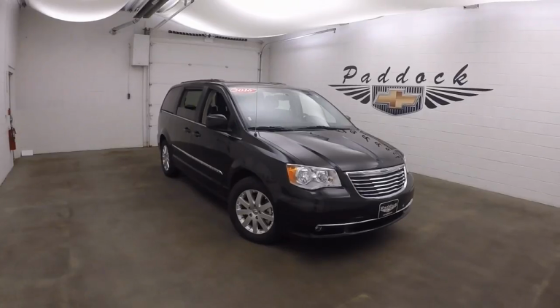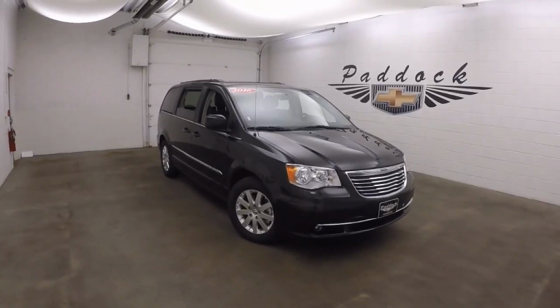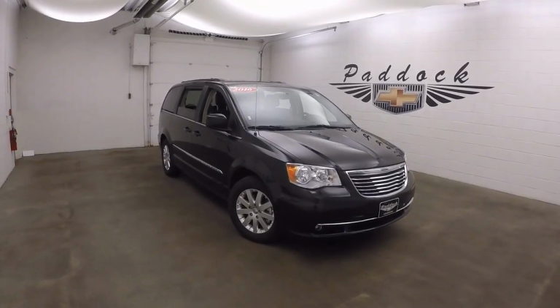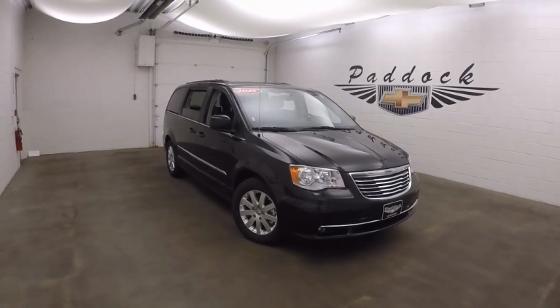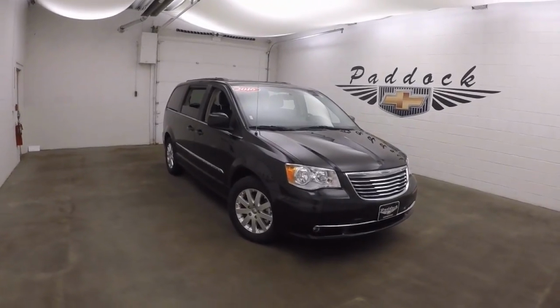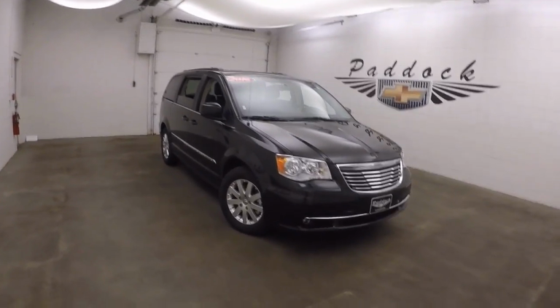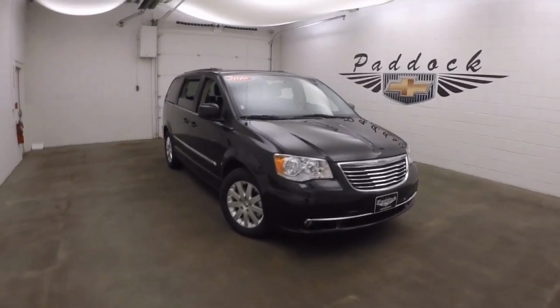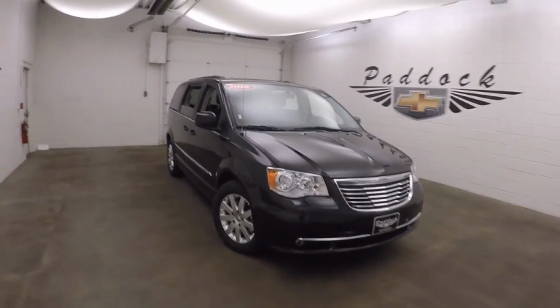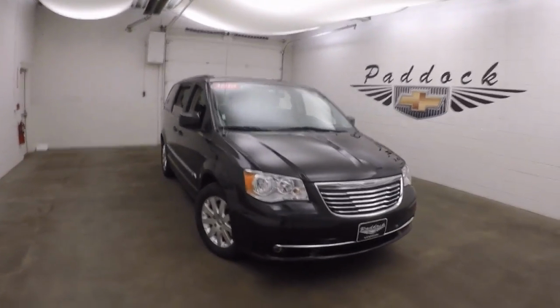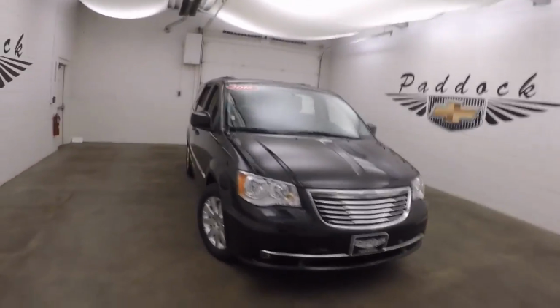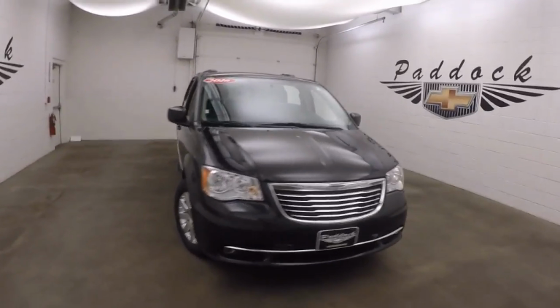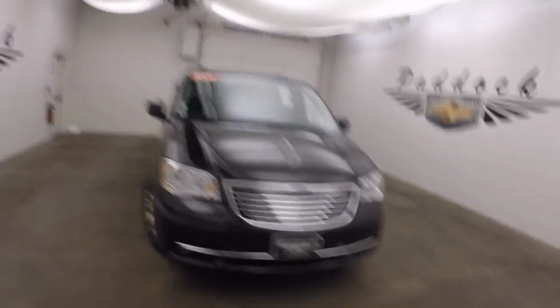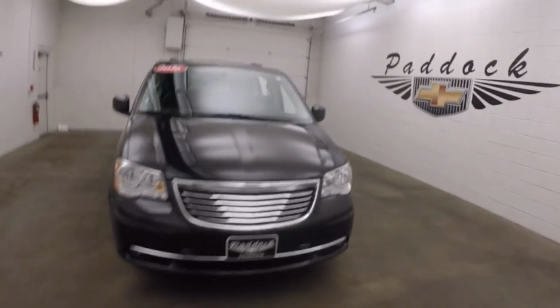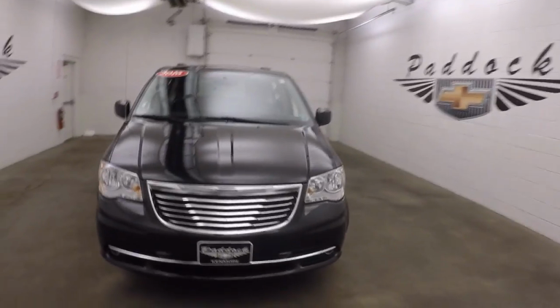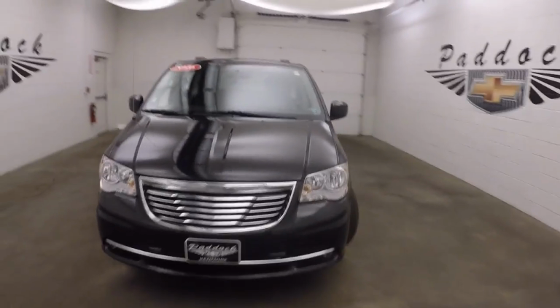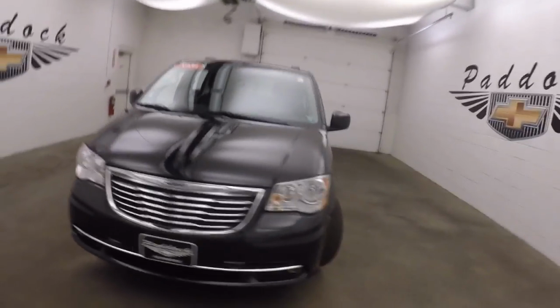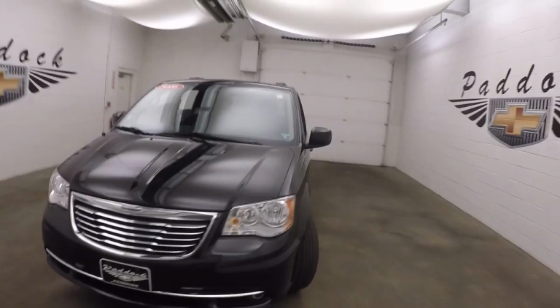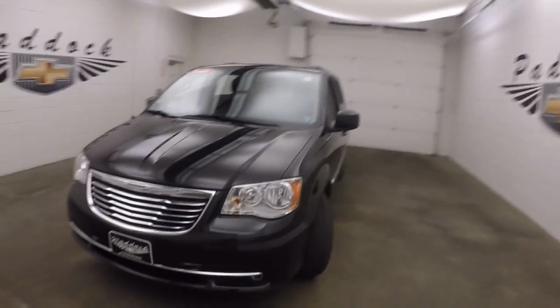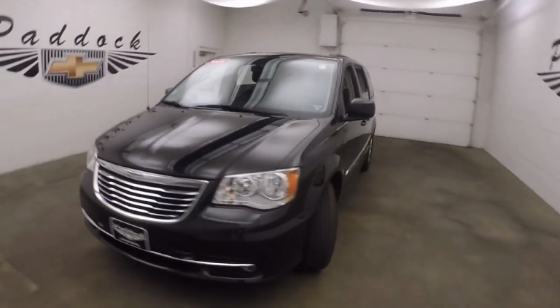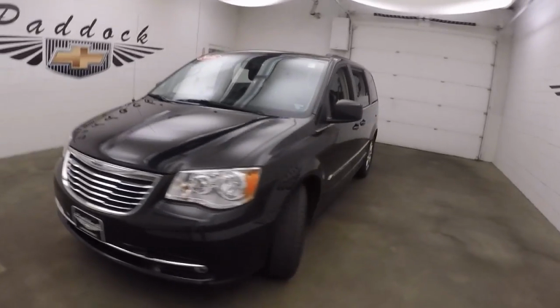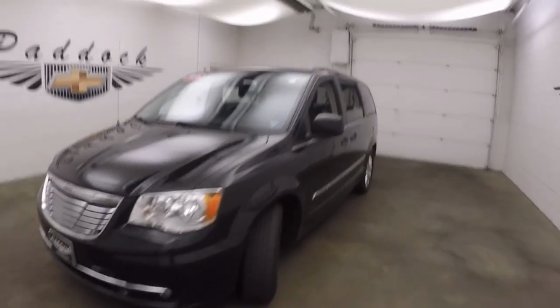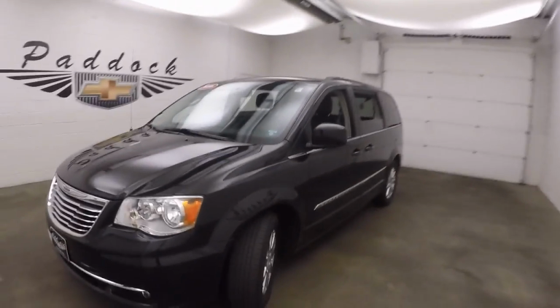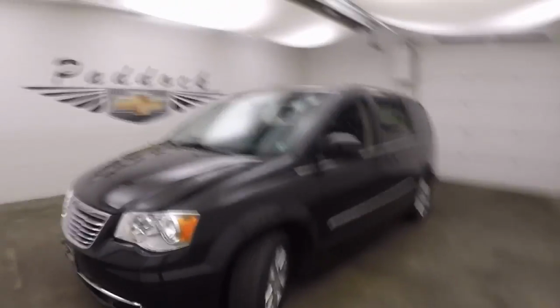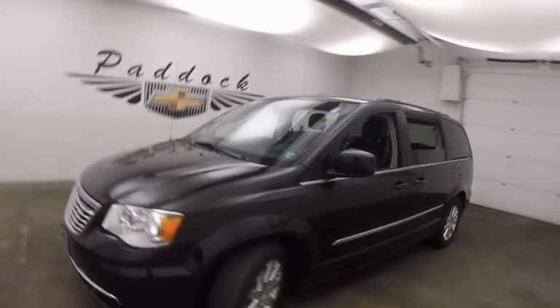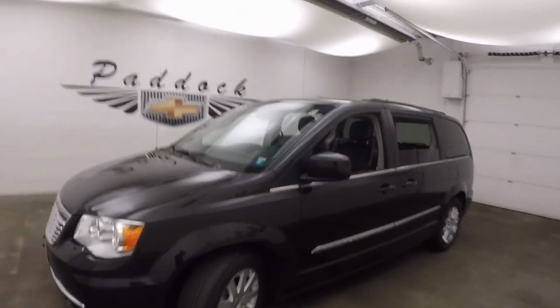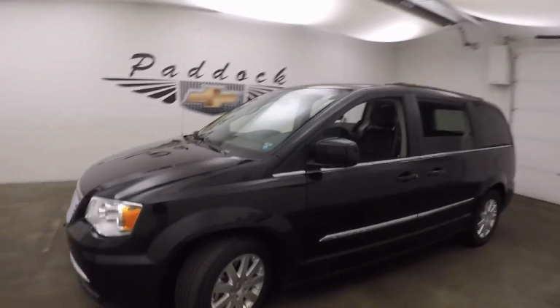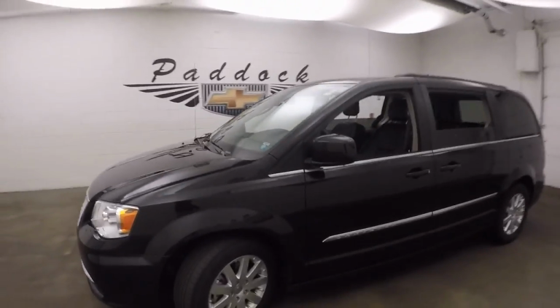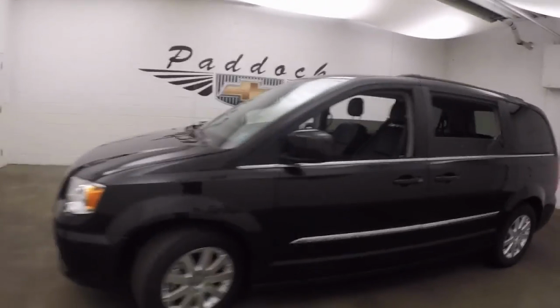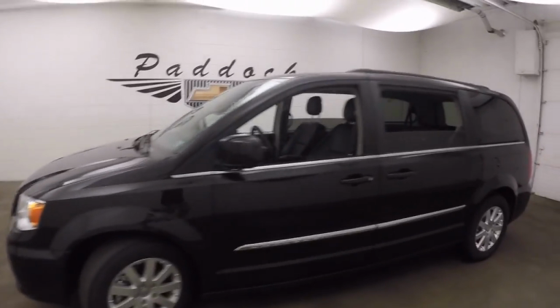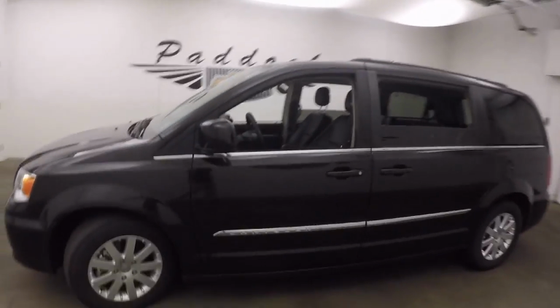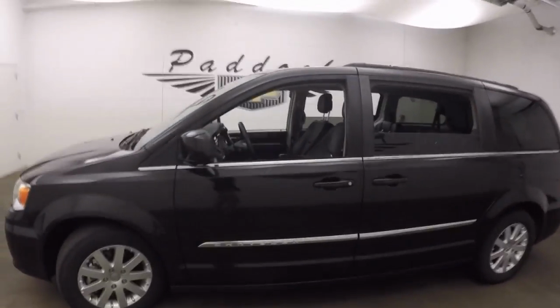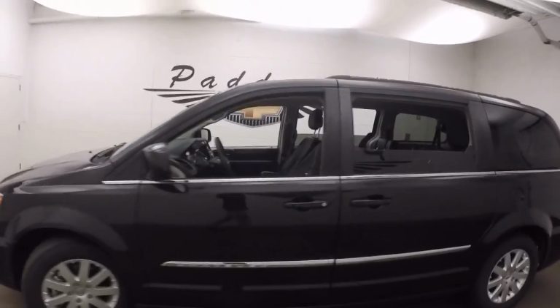This is a 2016 Chrysler Town & Country. Very nice black paint and nice wheels. Tires are in pretty much new condition.